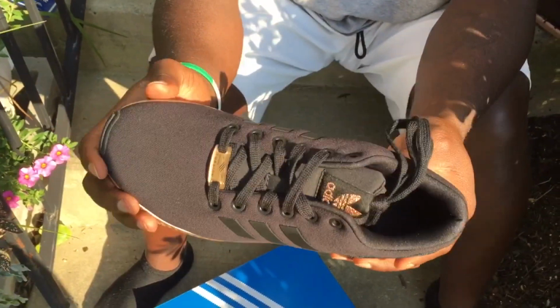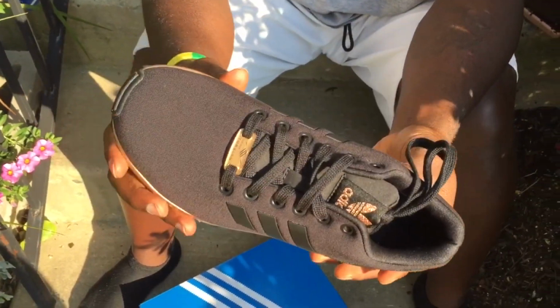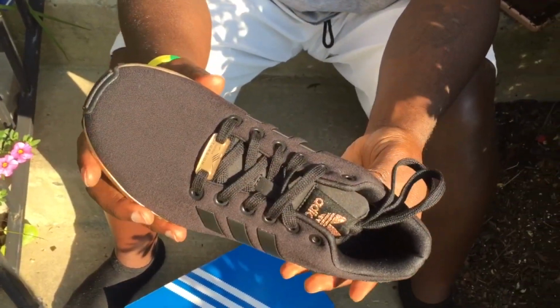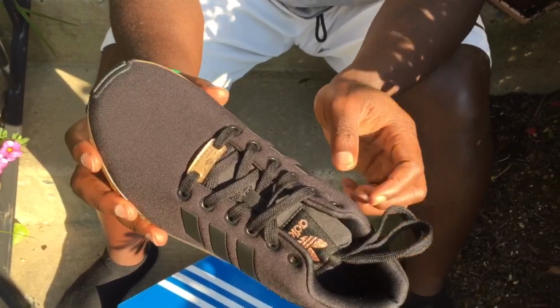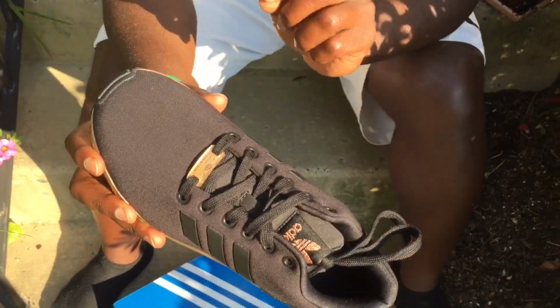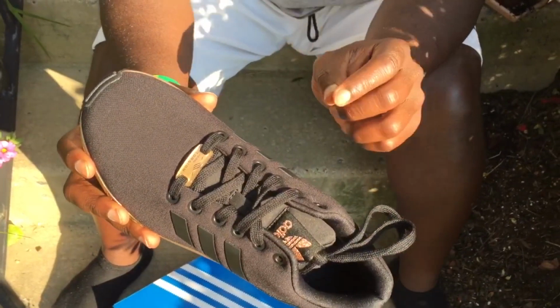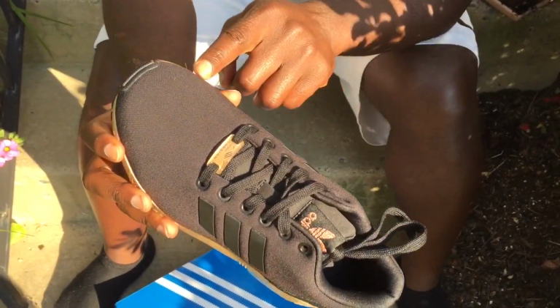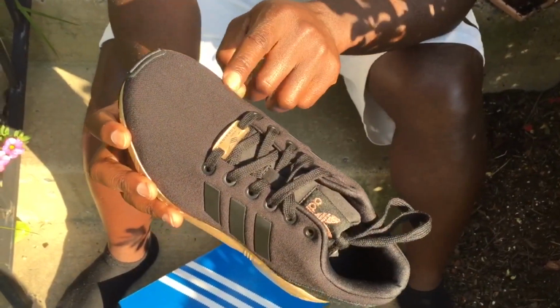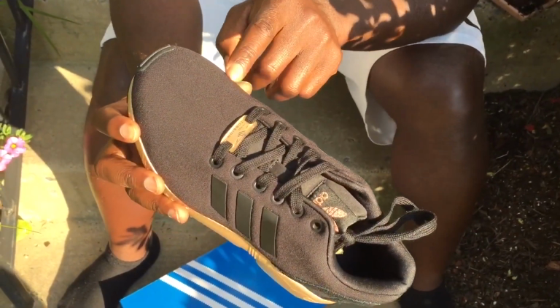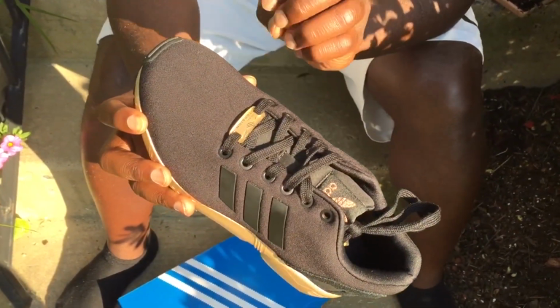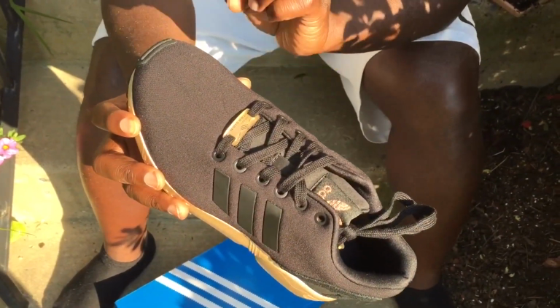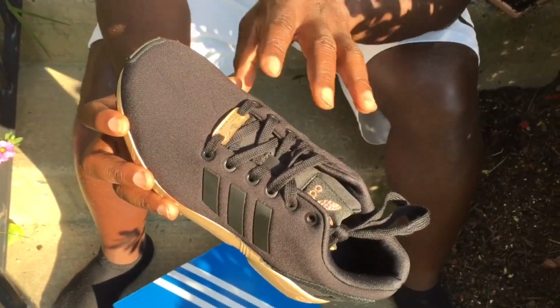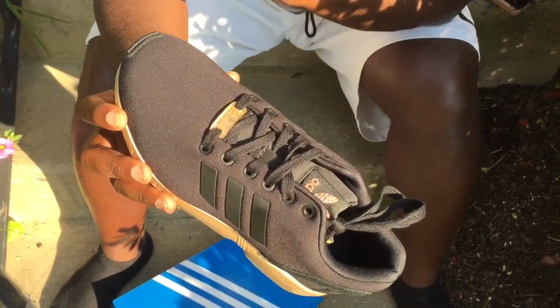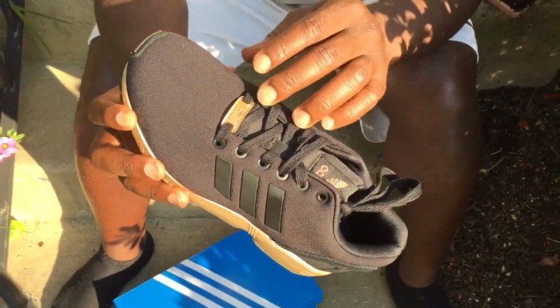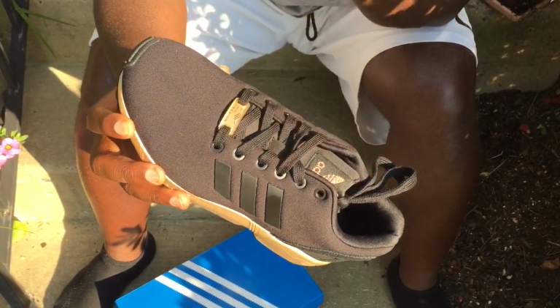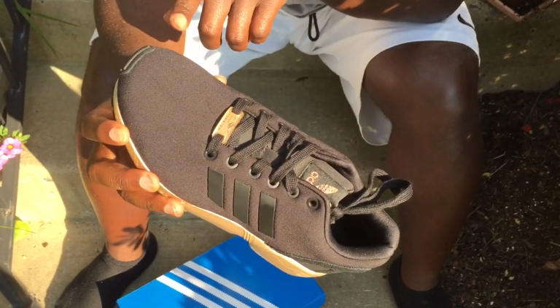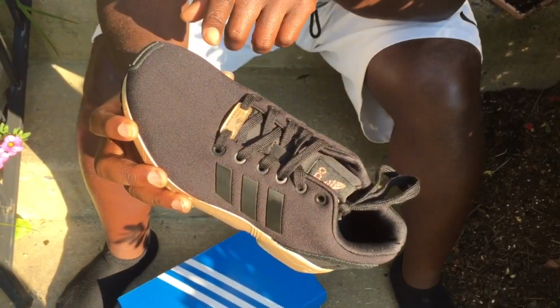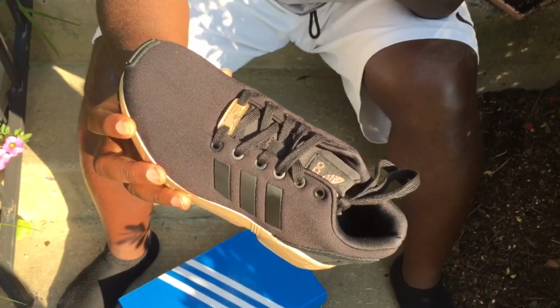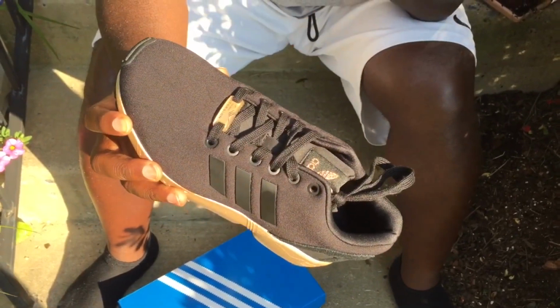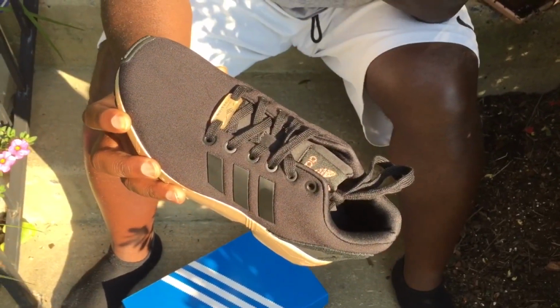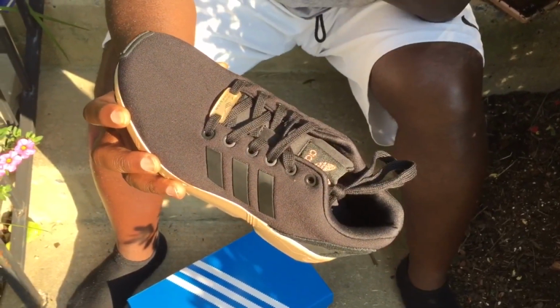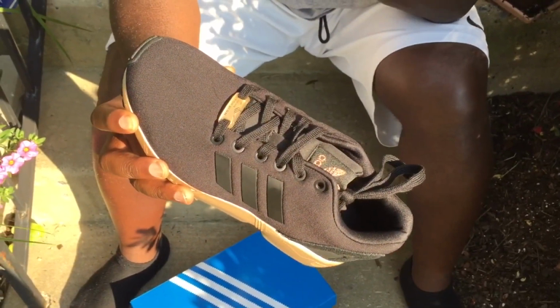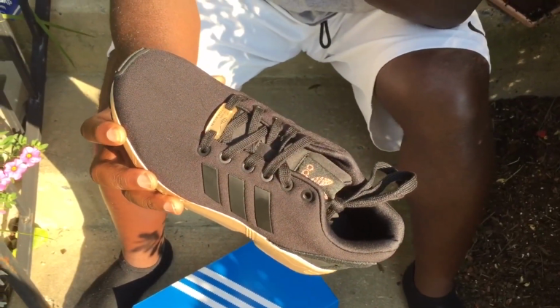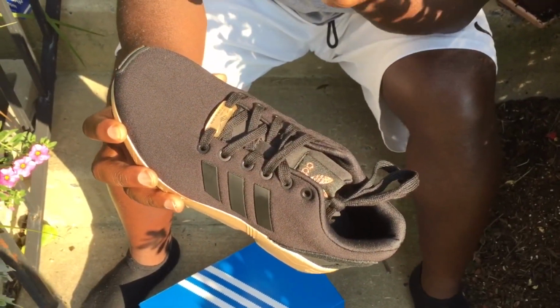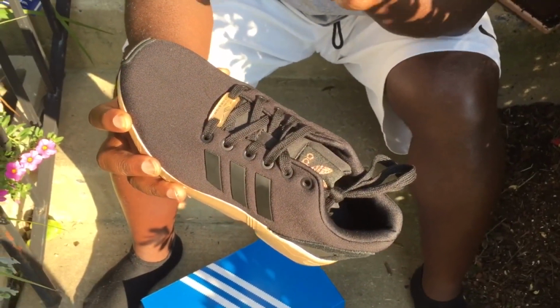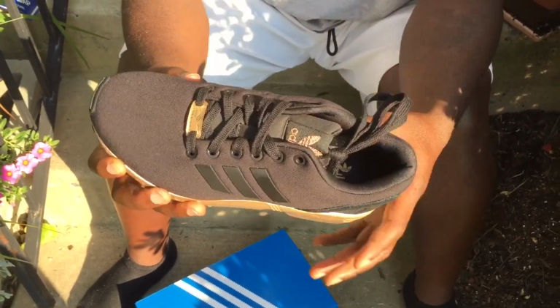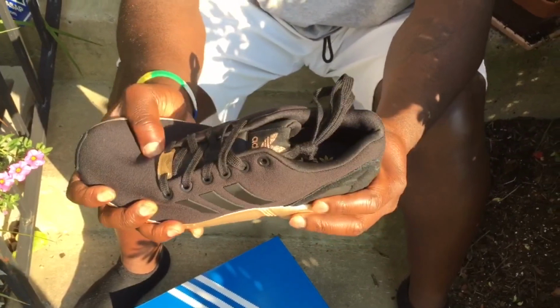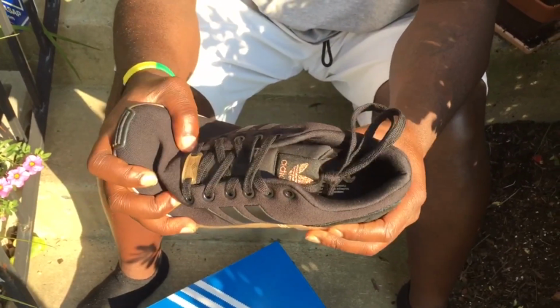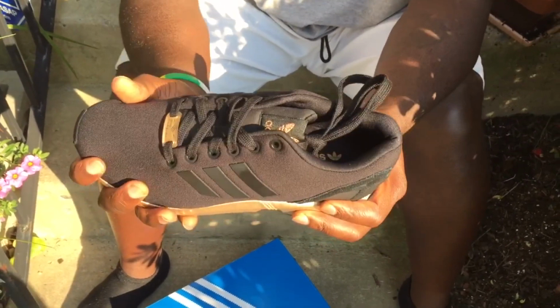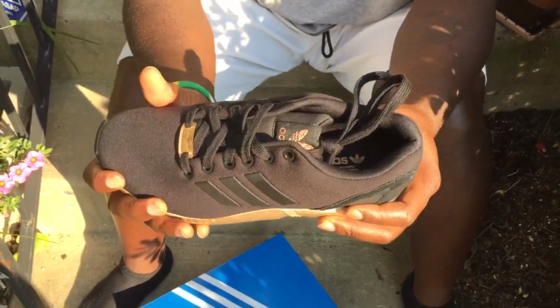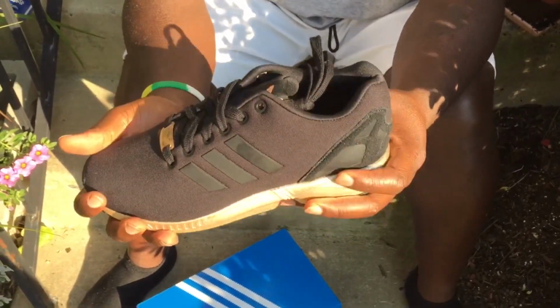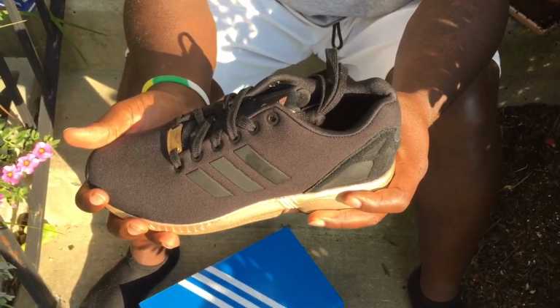There's a lot of ventilation because you can see there's a little mesh in there so you can feel a lot of air coming through. I tried on a pair of ZX Flux about two weeks ago and they were too tight, they weren't stretchy. These are really stretchy.